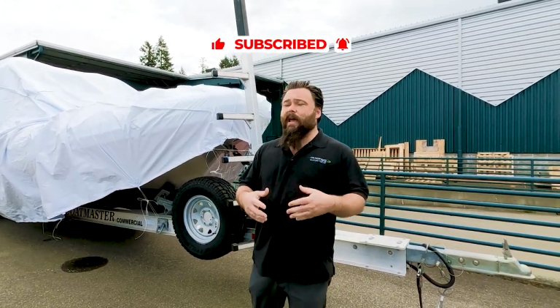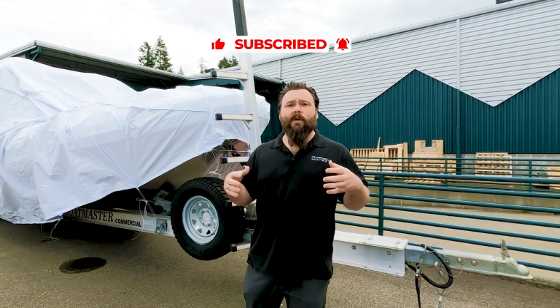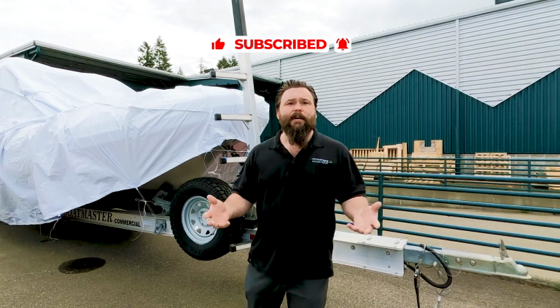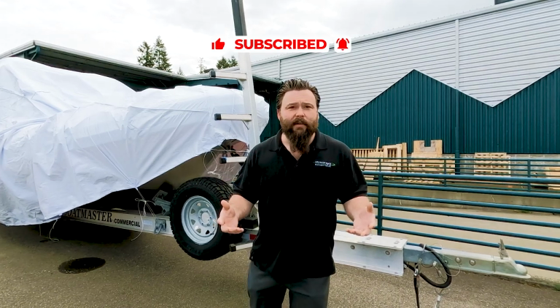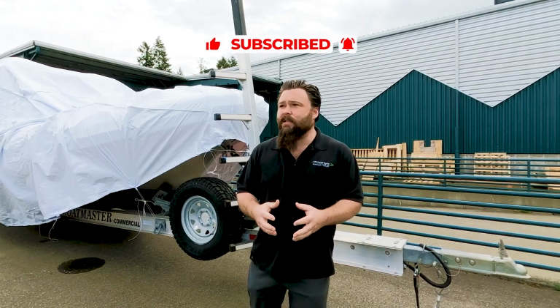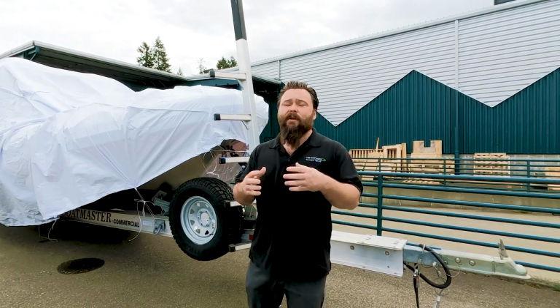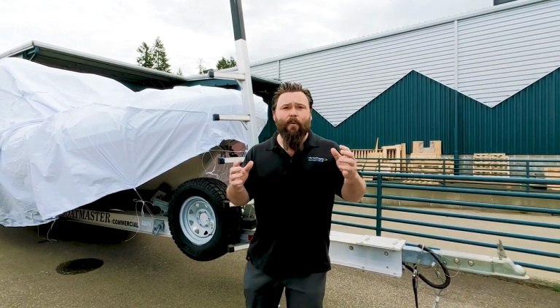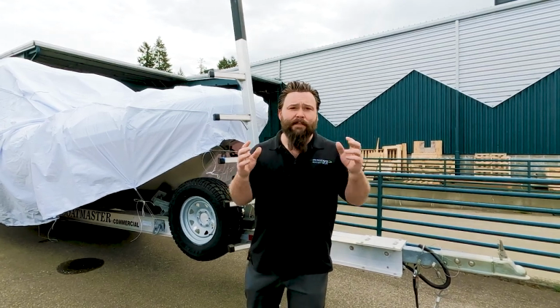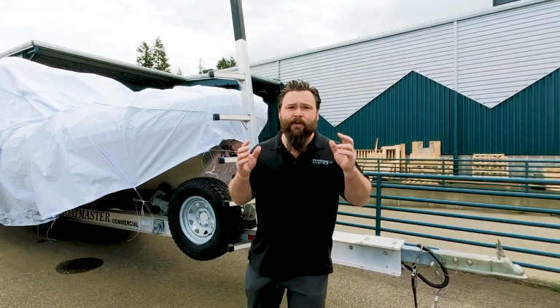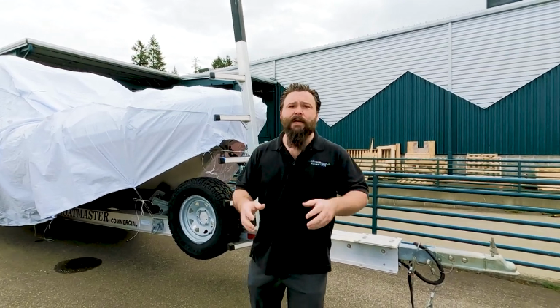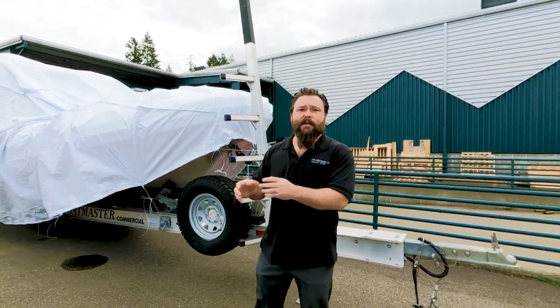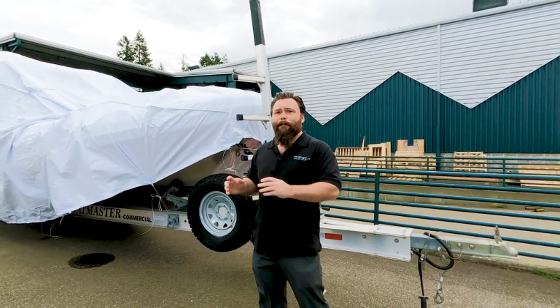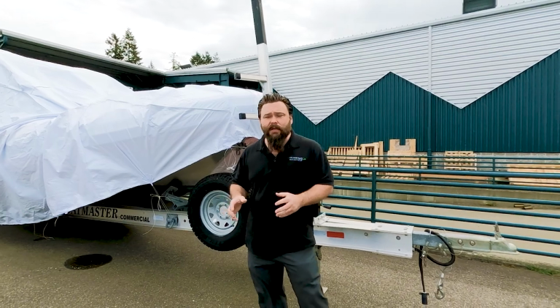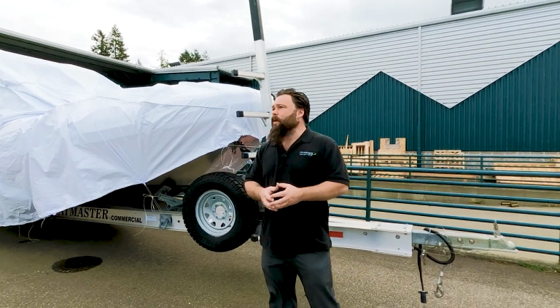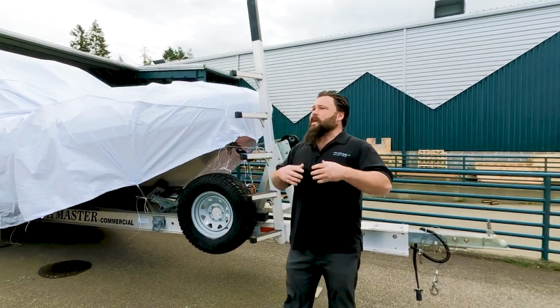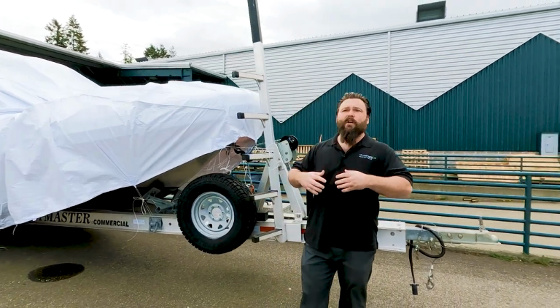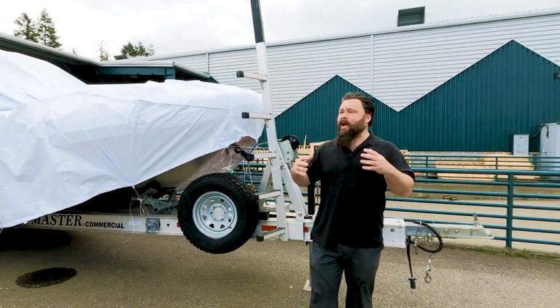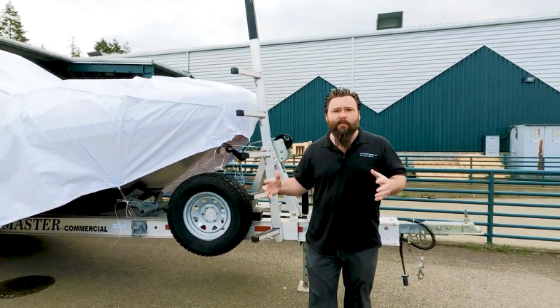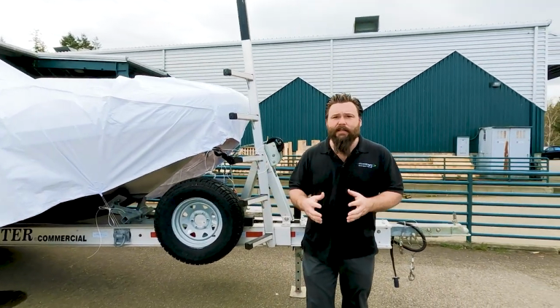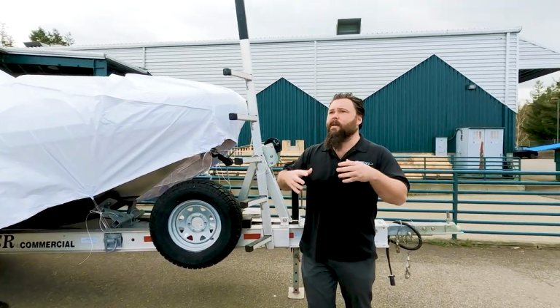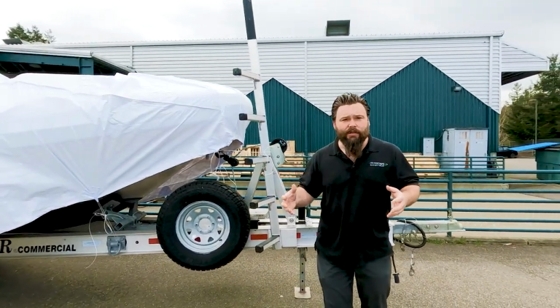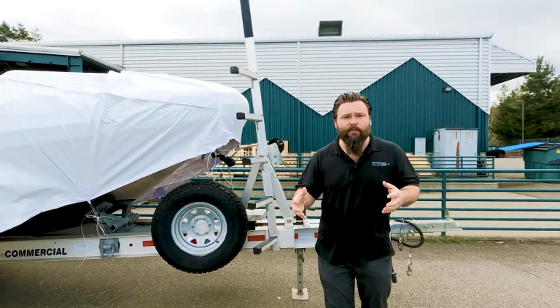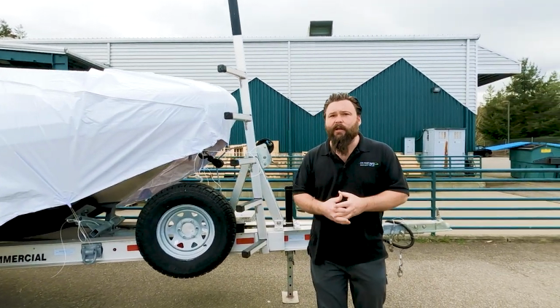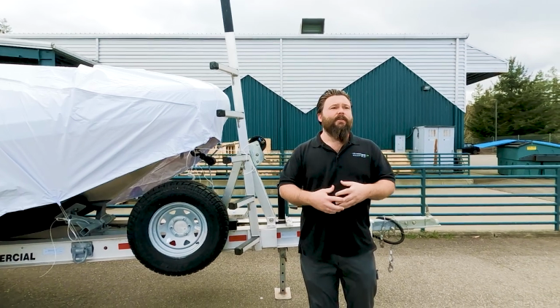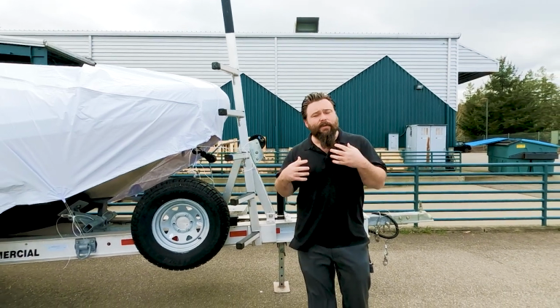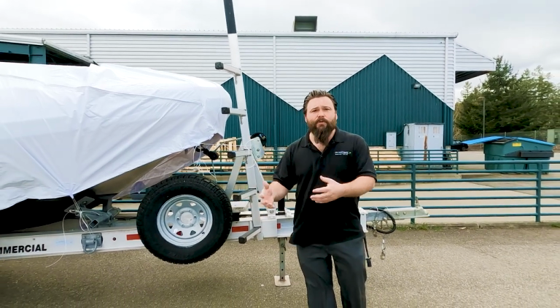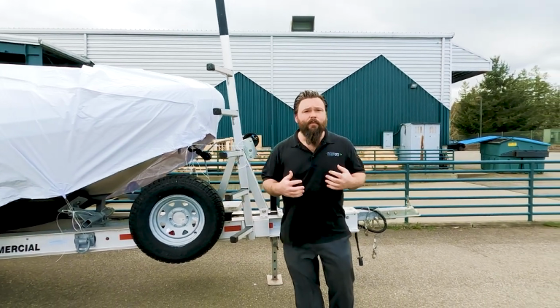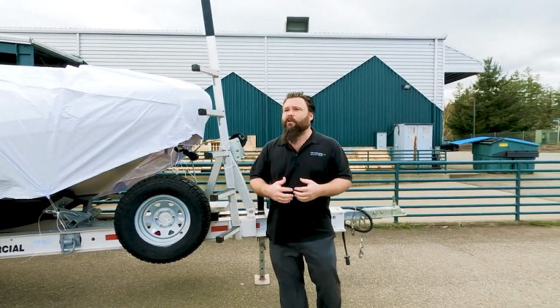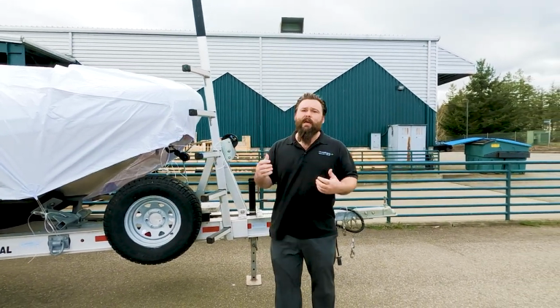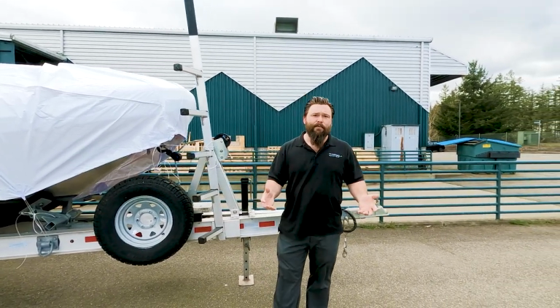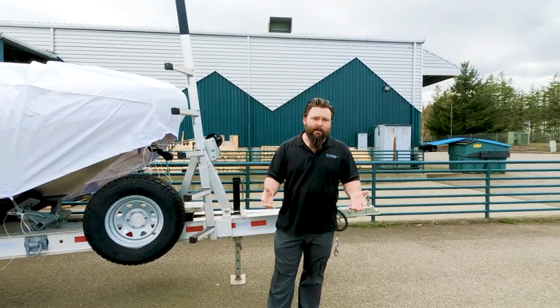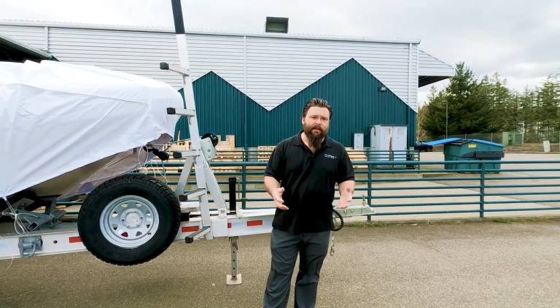Today we're going to be talking about trailers. This is a very important piece of equipment to select for your boat. If you're going to buy a boat that's this important to you and your family, and you're going to have to move it to and from the water, you're going to want to have a good trailer underneath it.